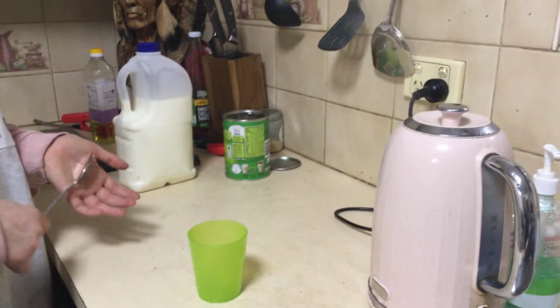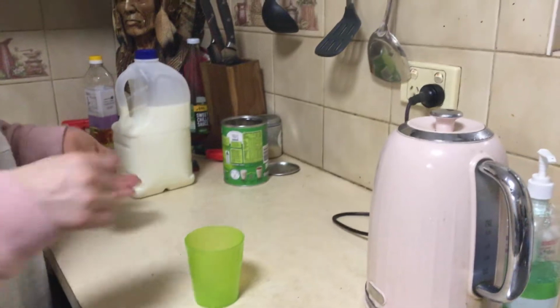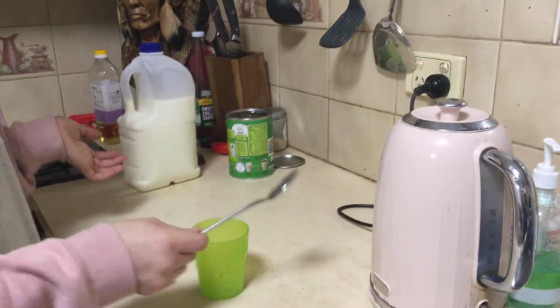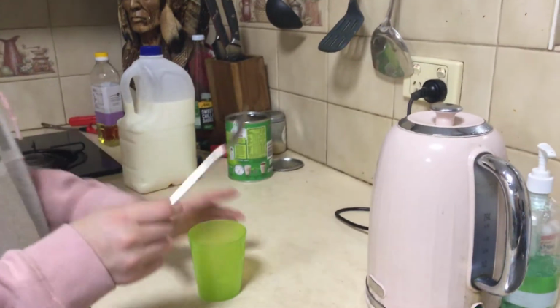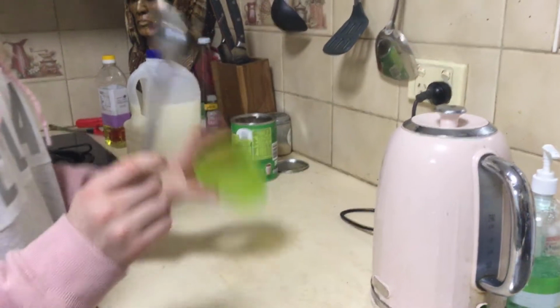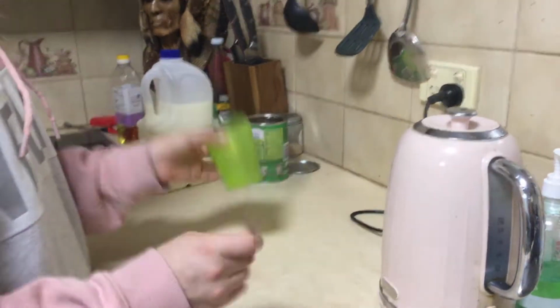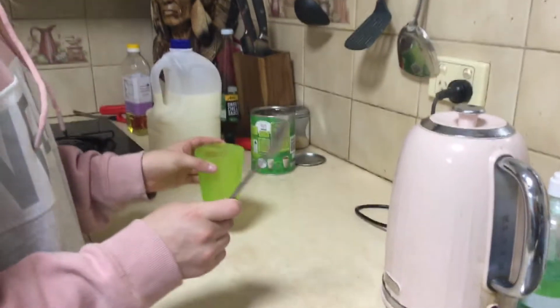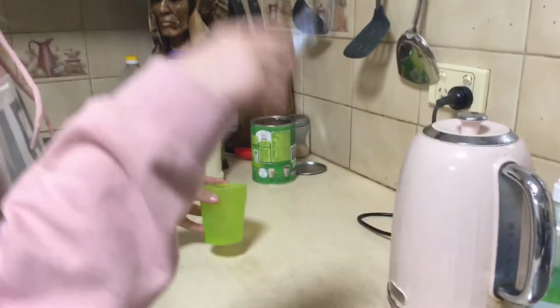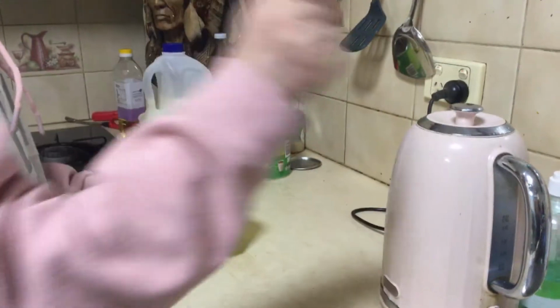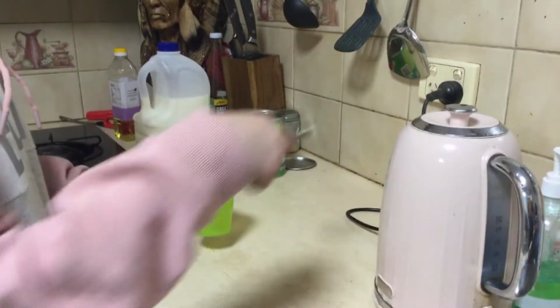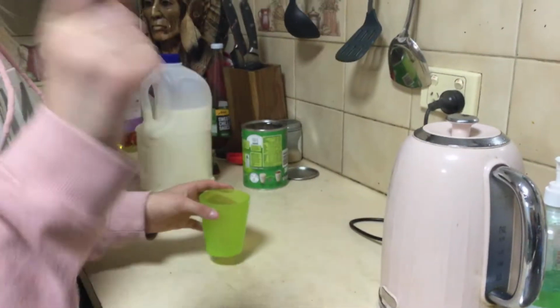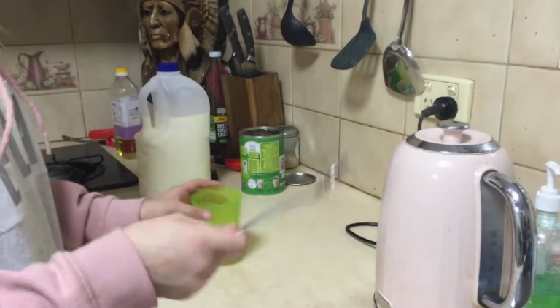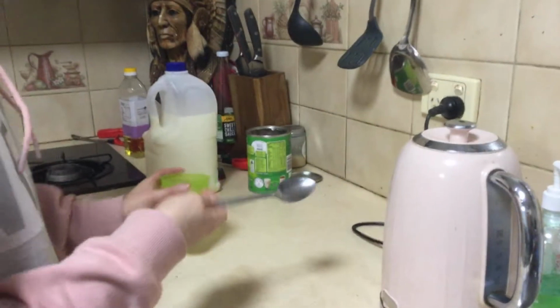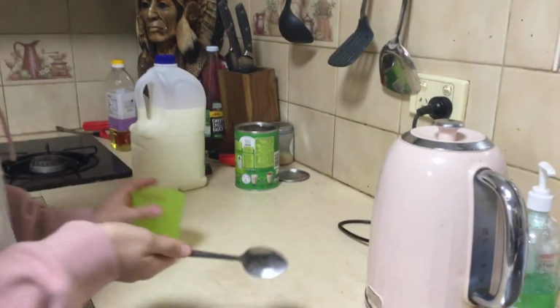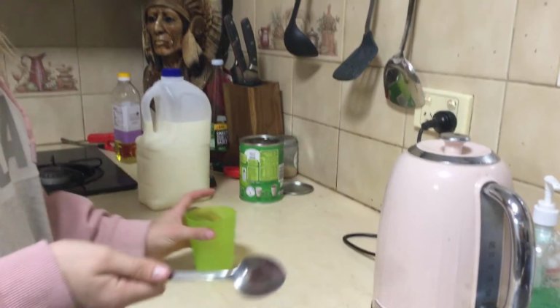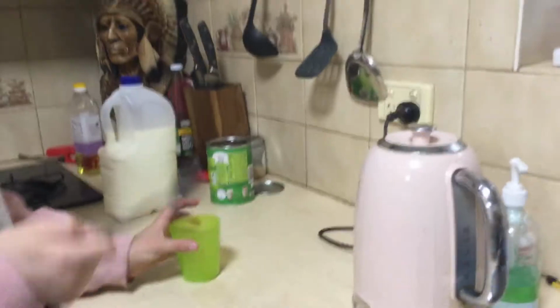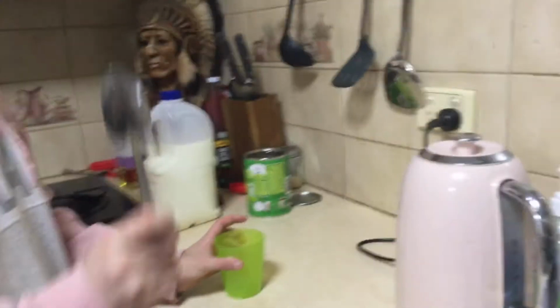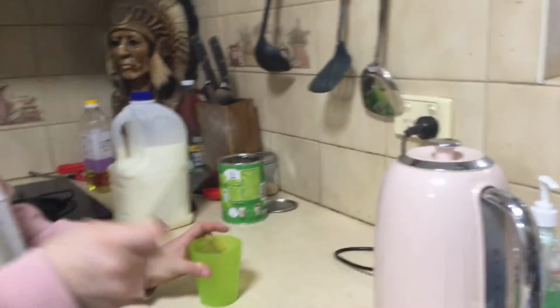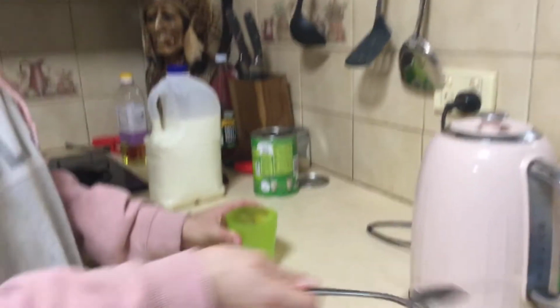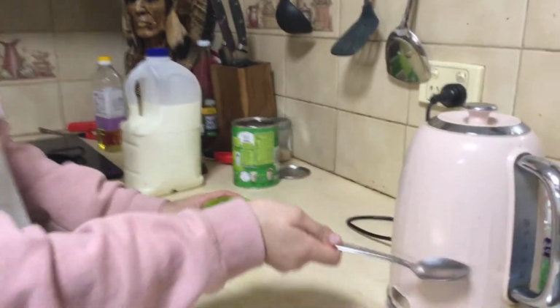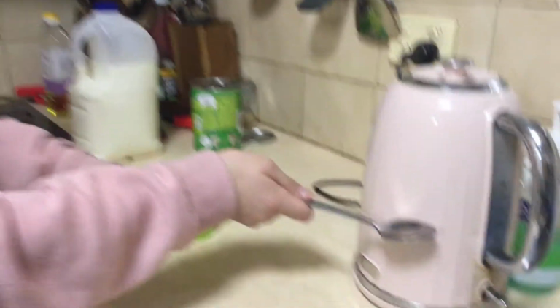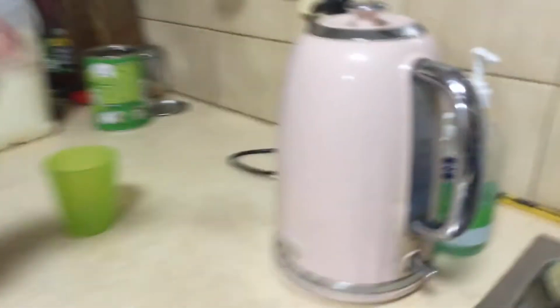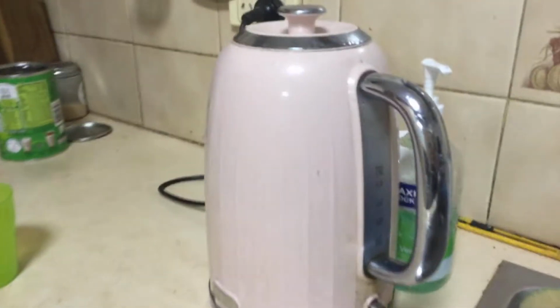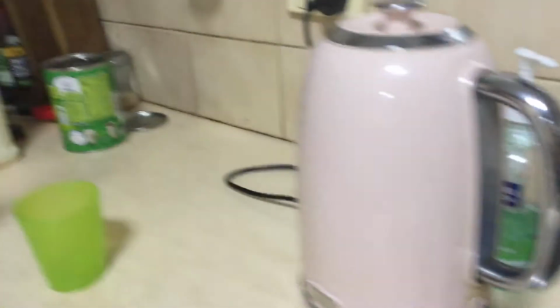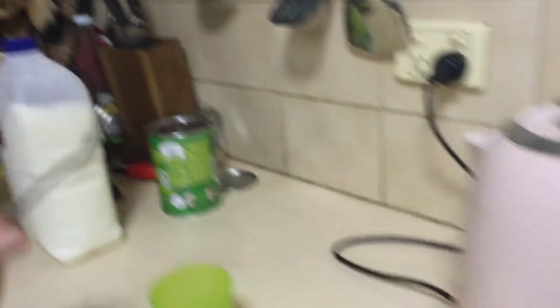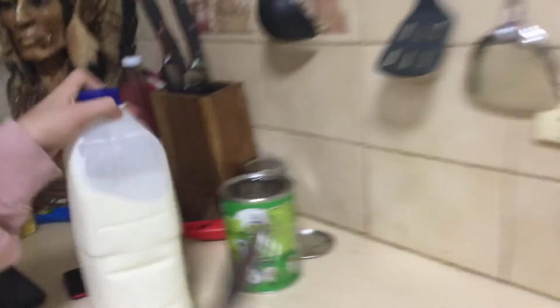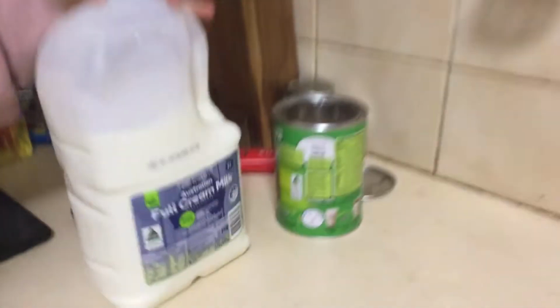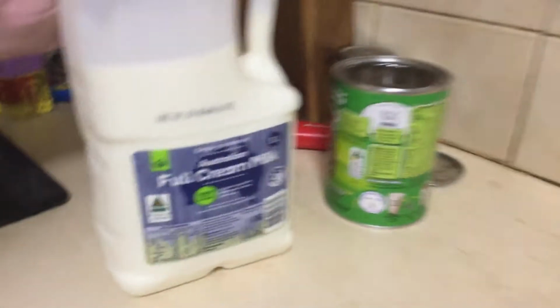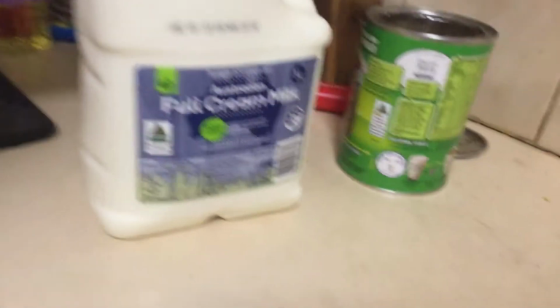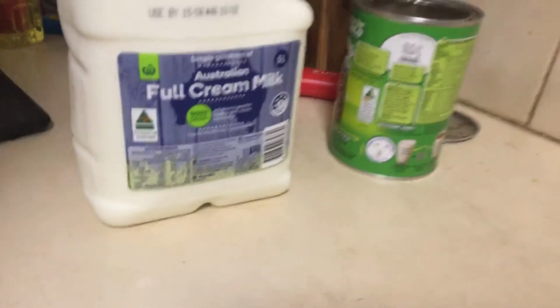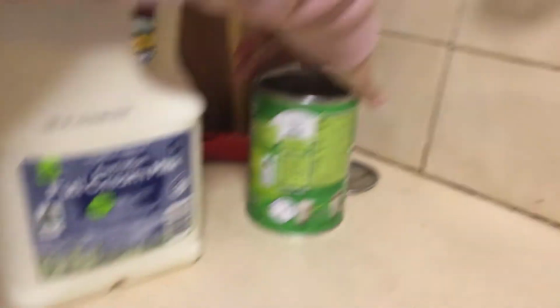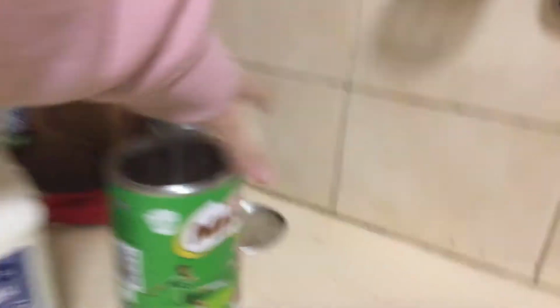Hi, we're going to be making a hot chocolate and we're going to be learning how to do it. Our three ingredients are boiling water, full cream milk, and milo.